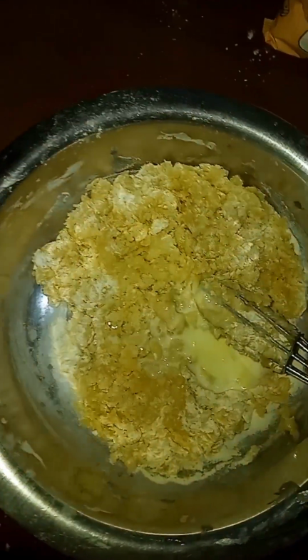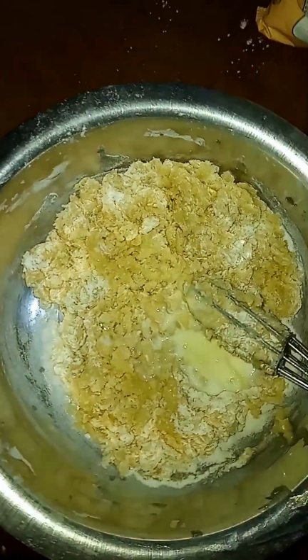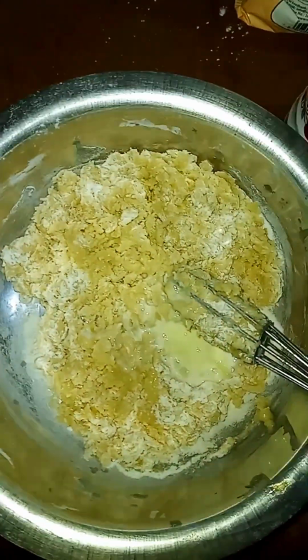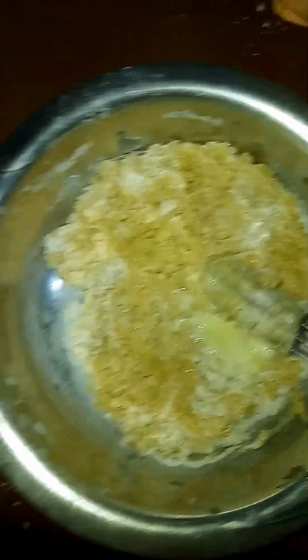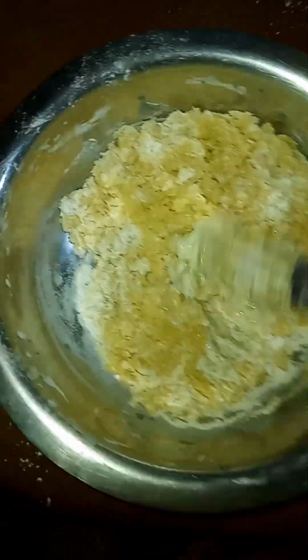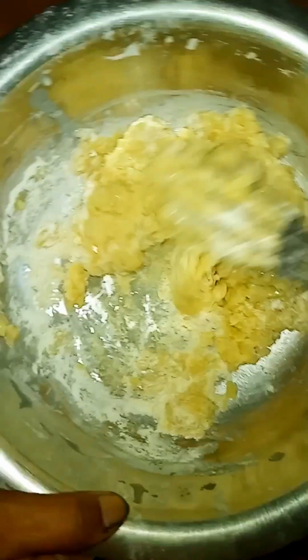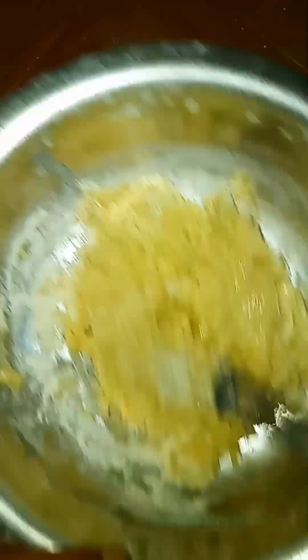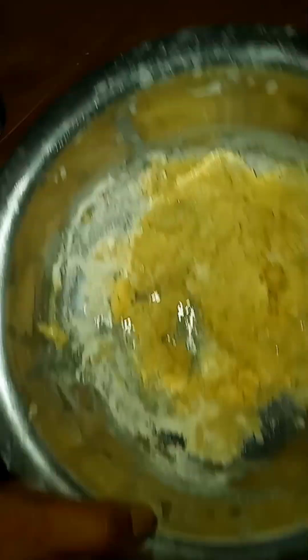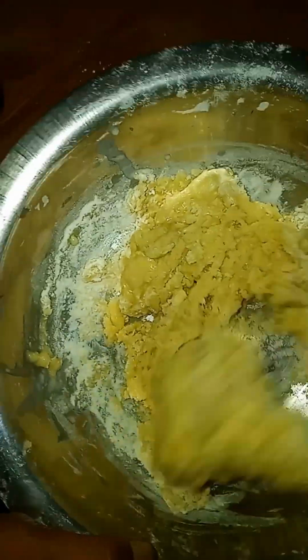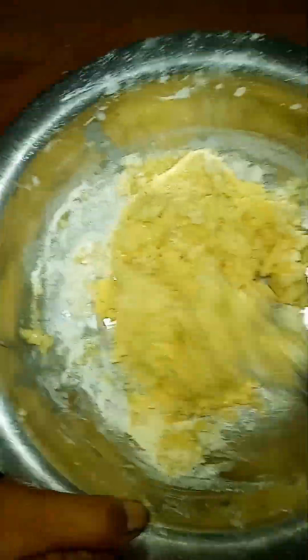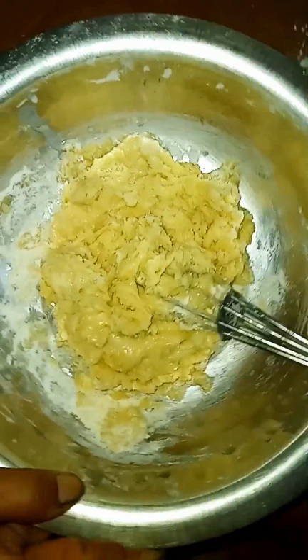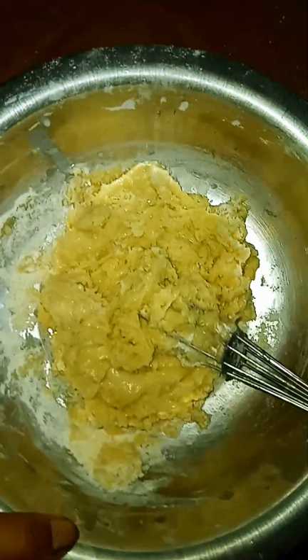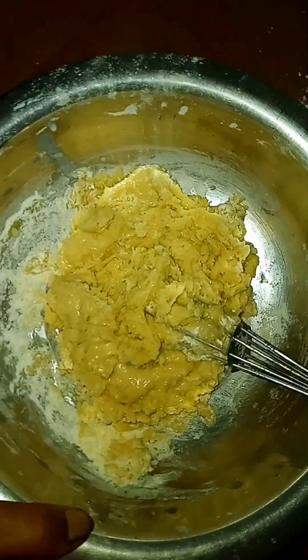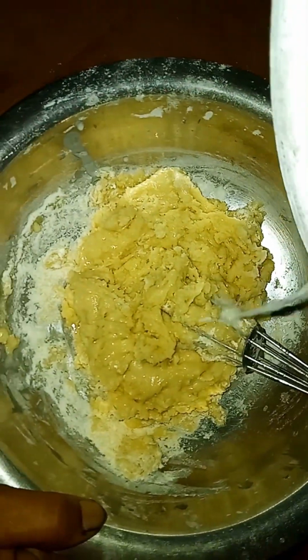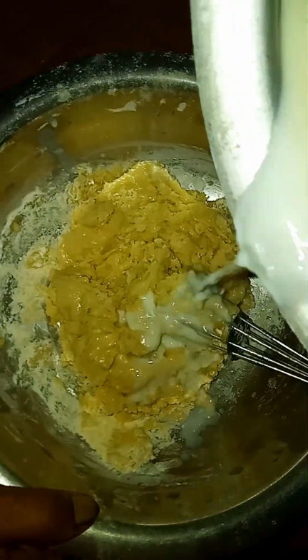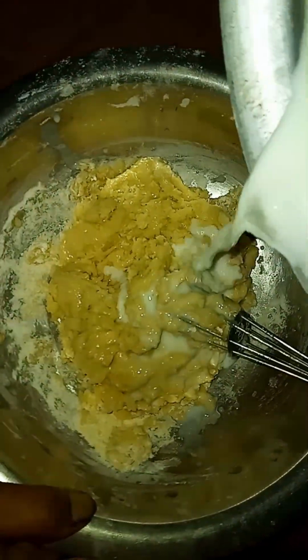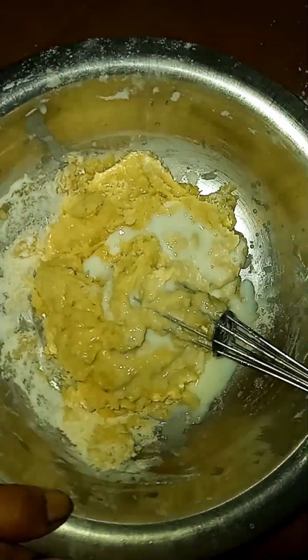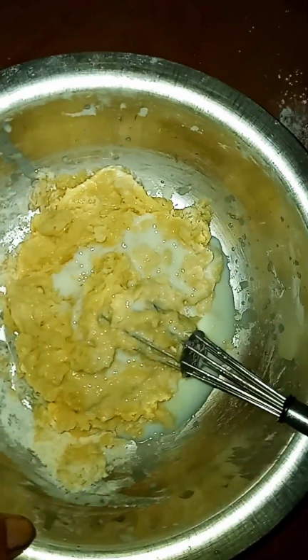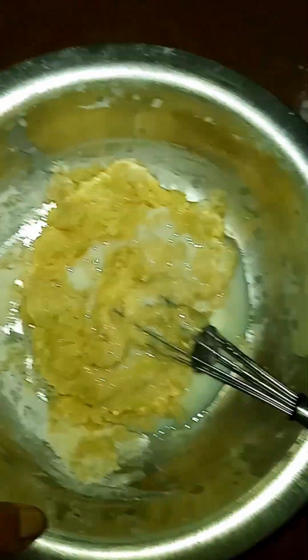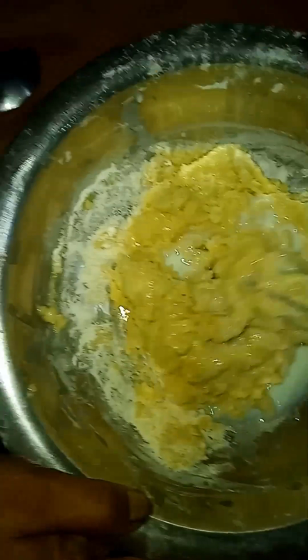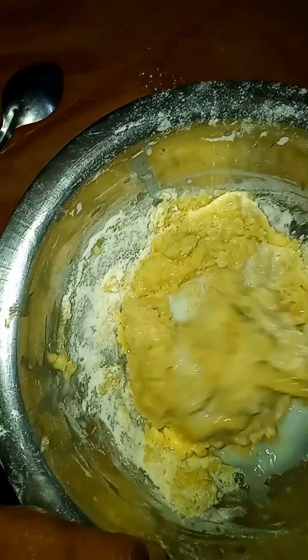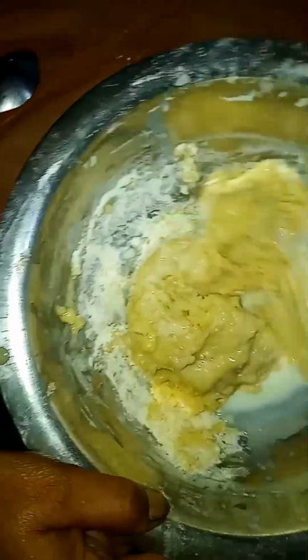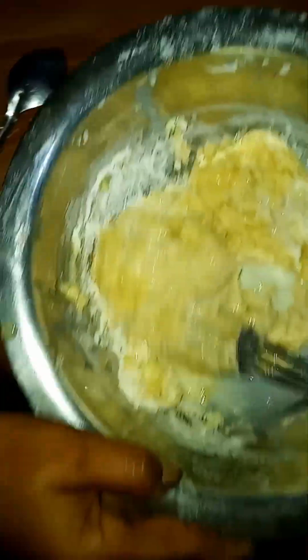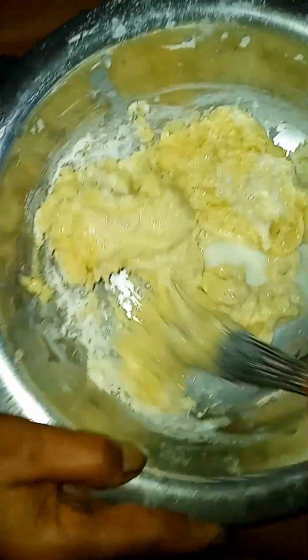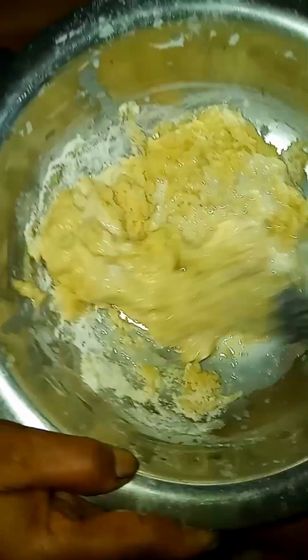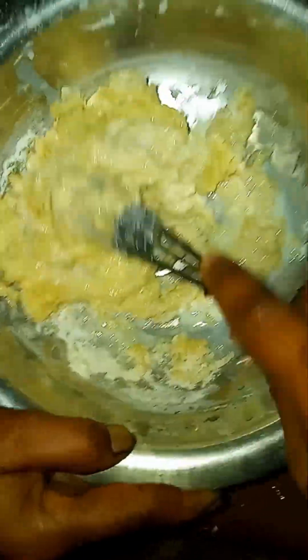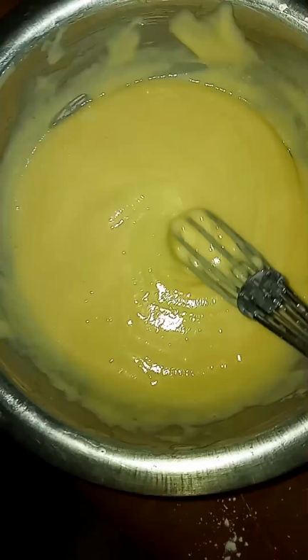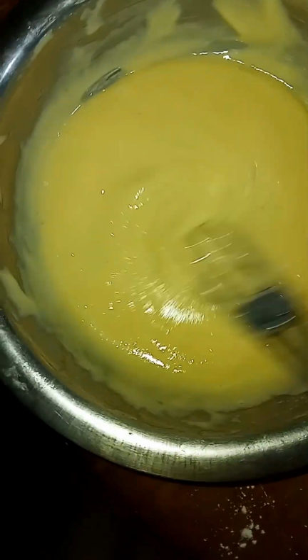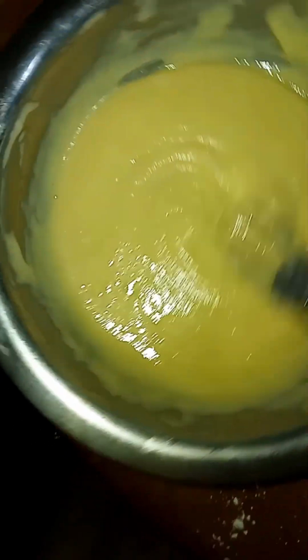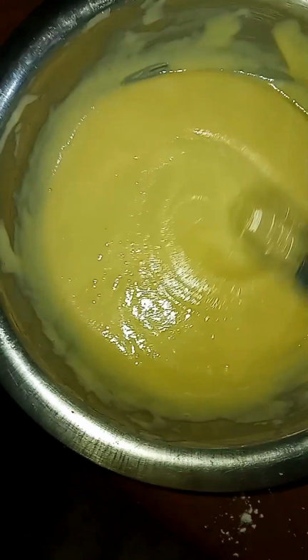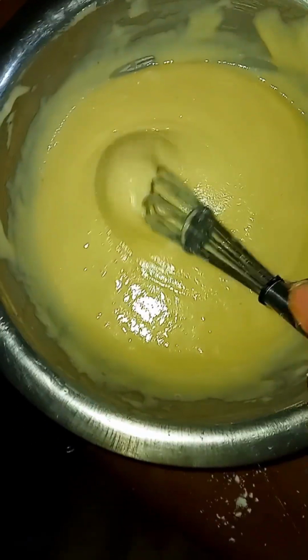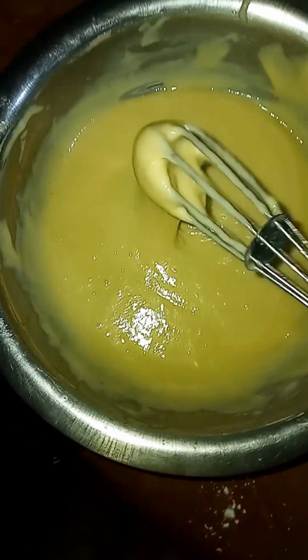I have to mix this dry. That's all — too much water is not good. I can mix in a little water, but I've got a paste consistency now.